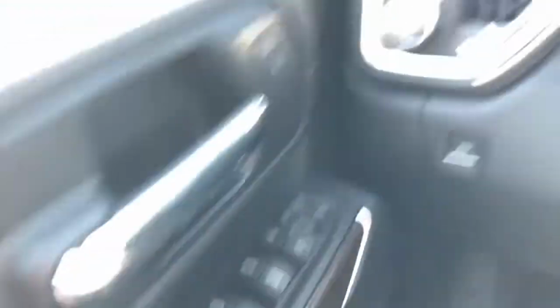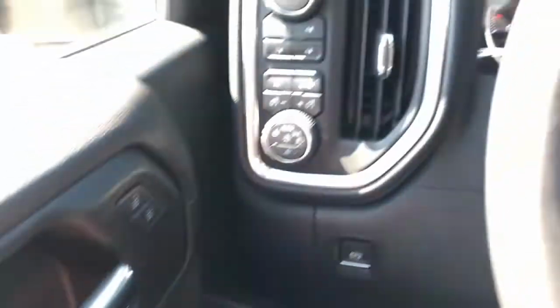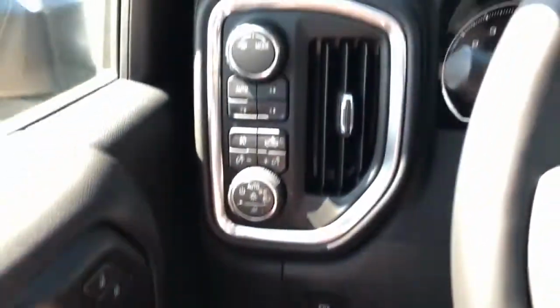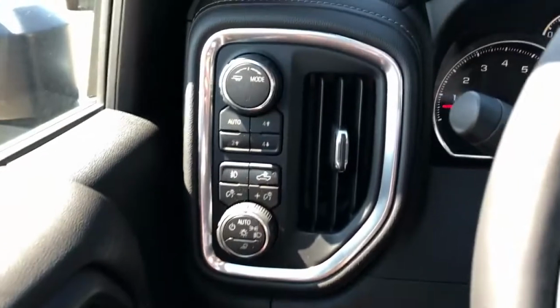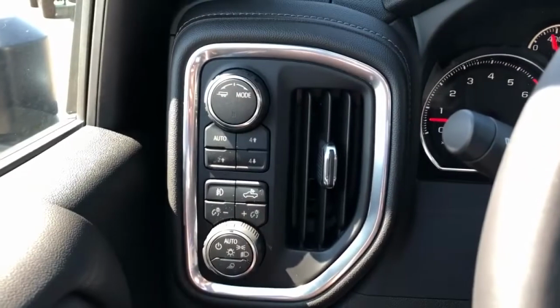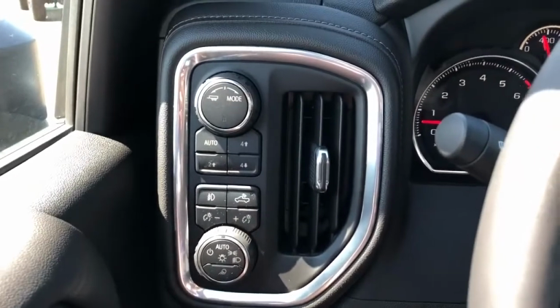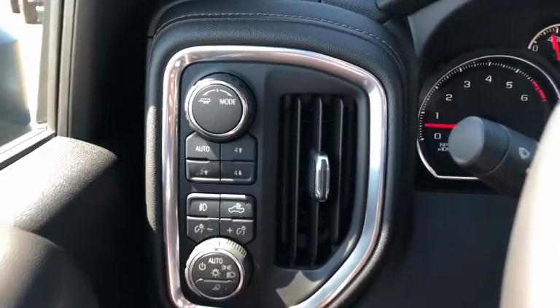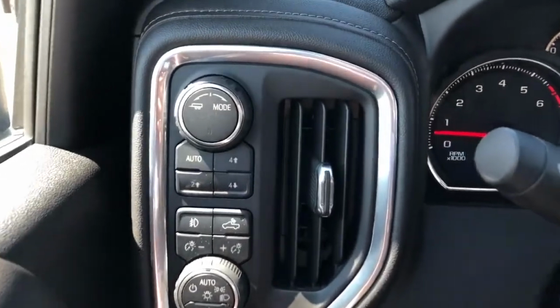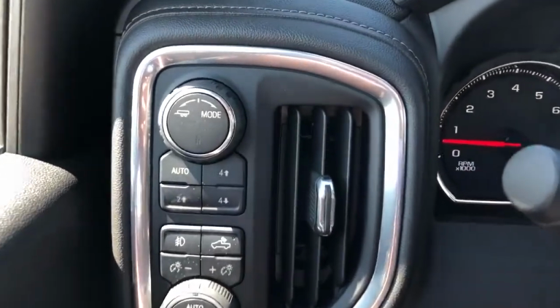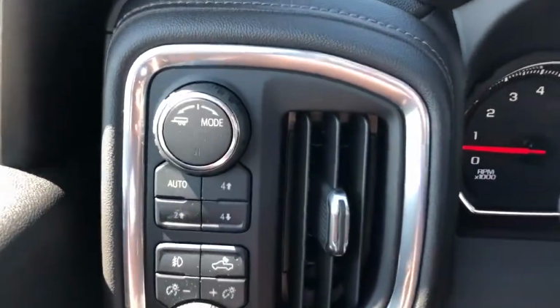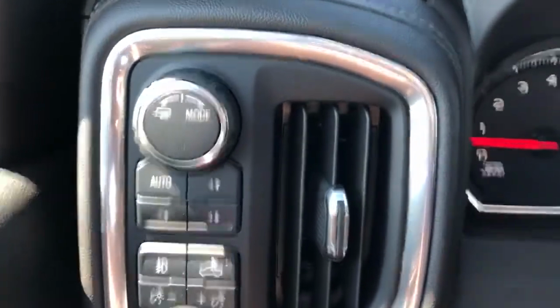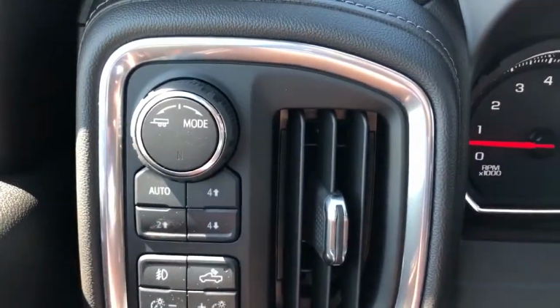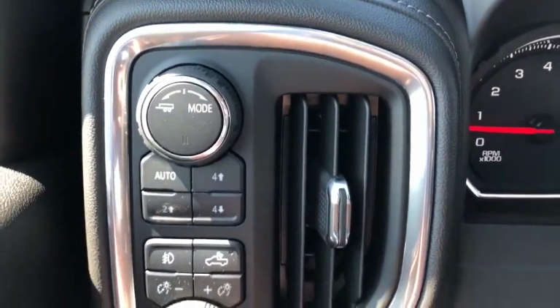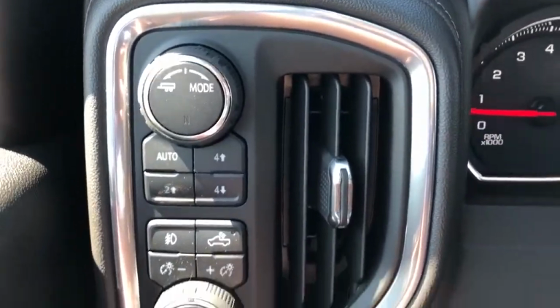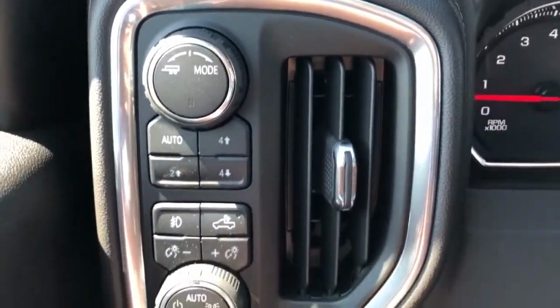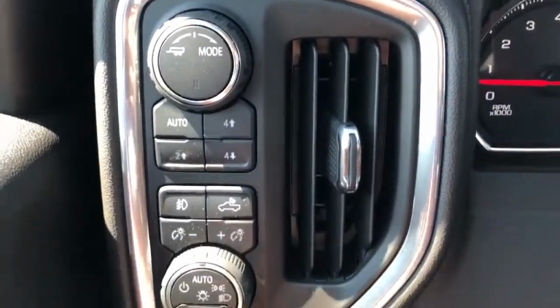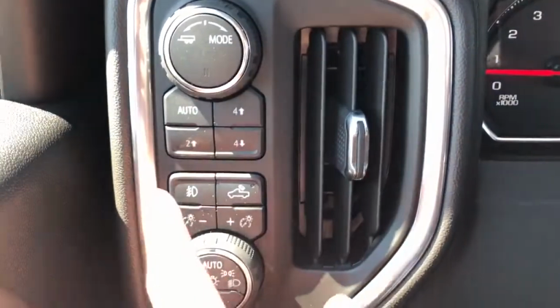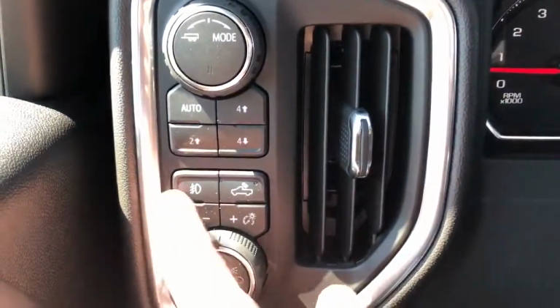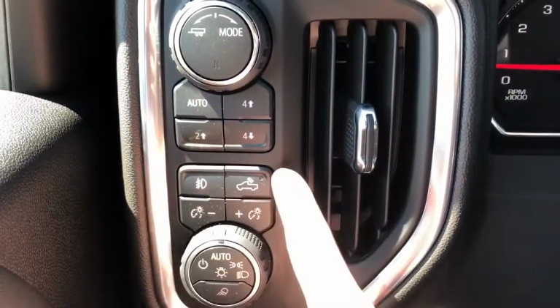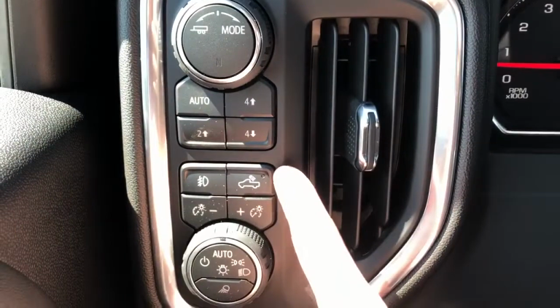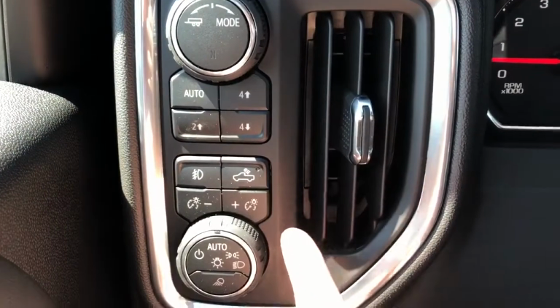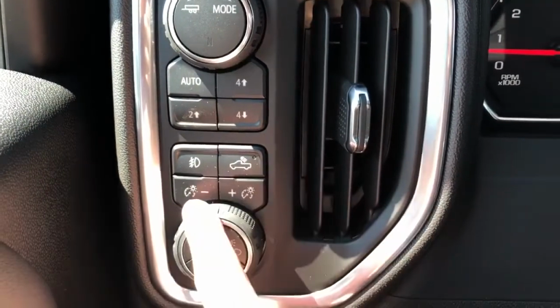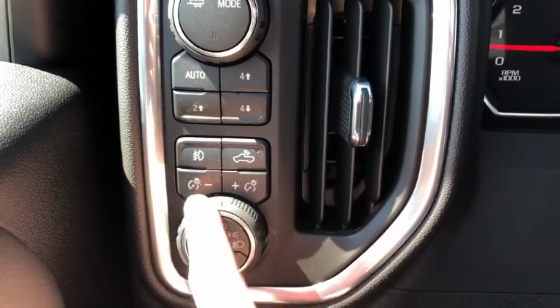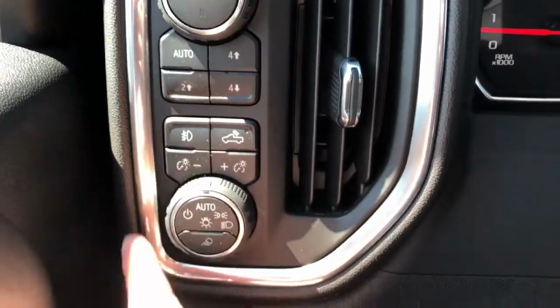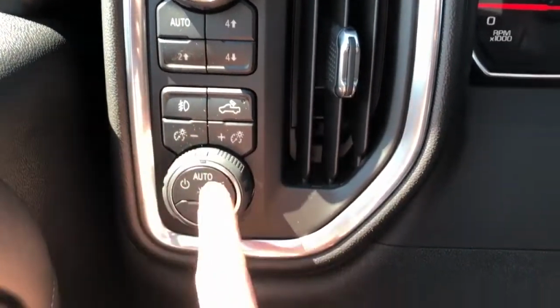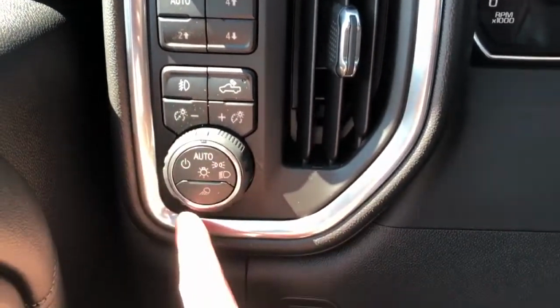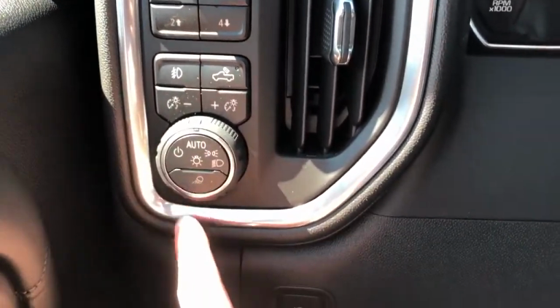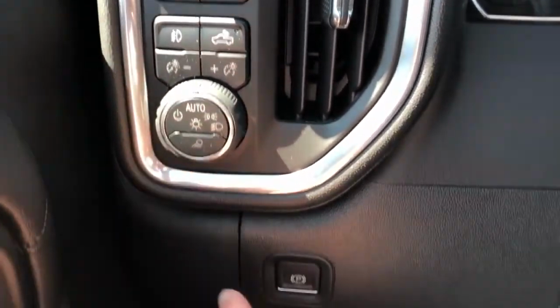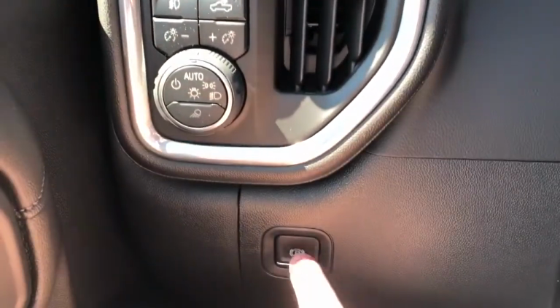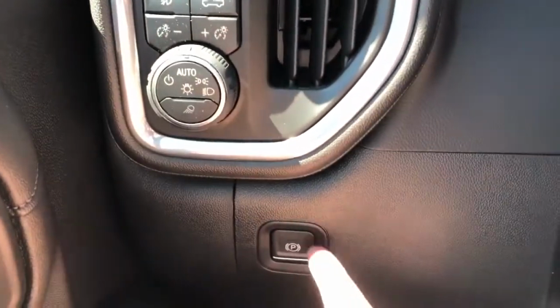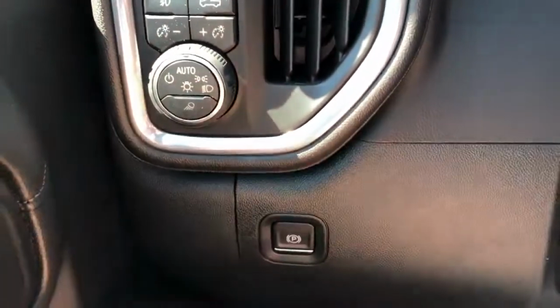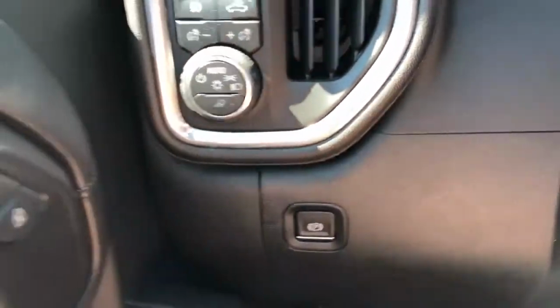Now moving off to the left of the steering wheel, we have our trailering mode, four-wheel drive system, fog lights, truck bed lighting, interior dimmer switch, daytime running lights, and our electric park brake.